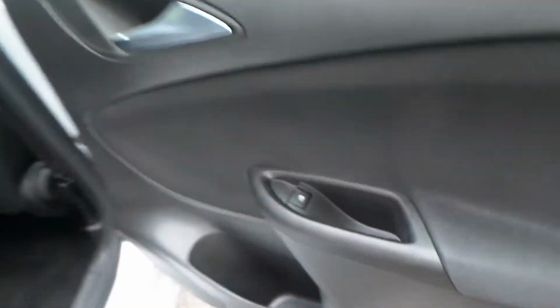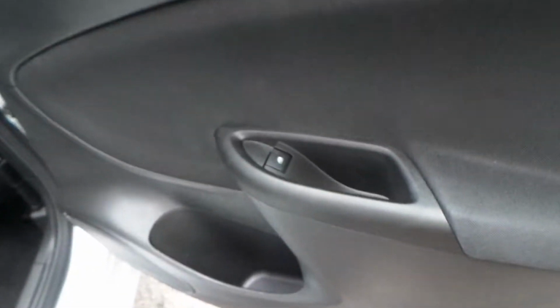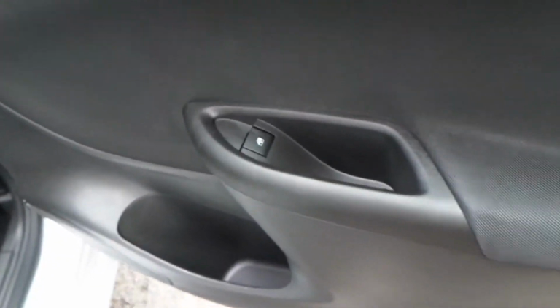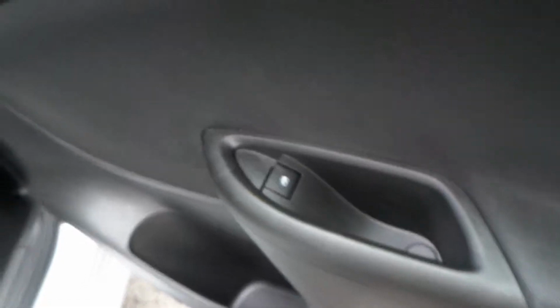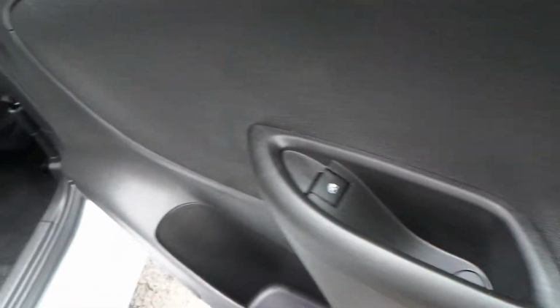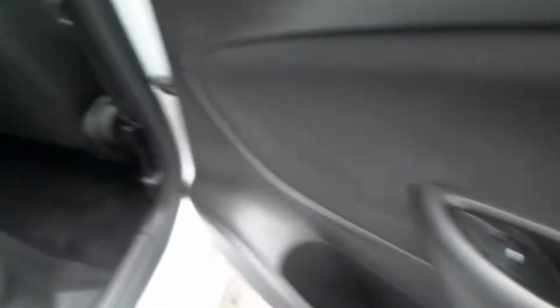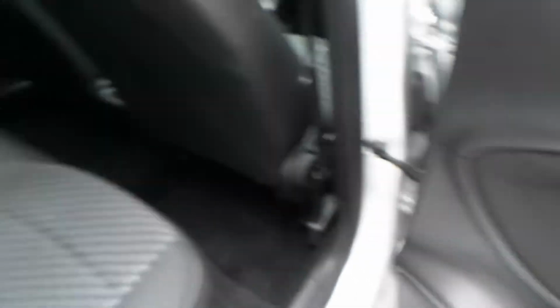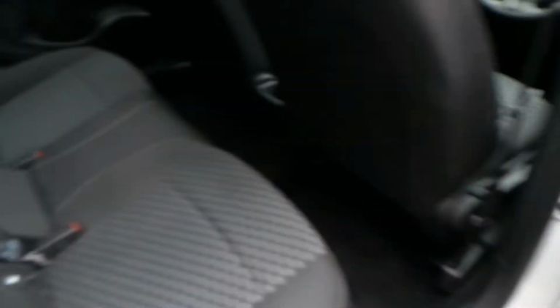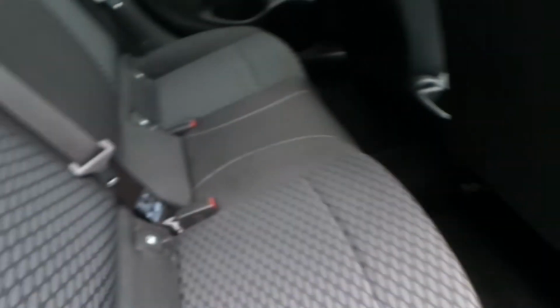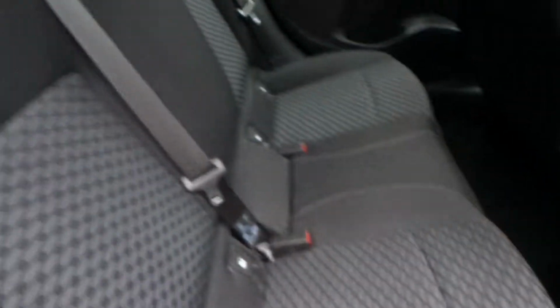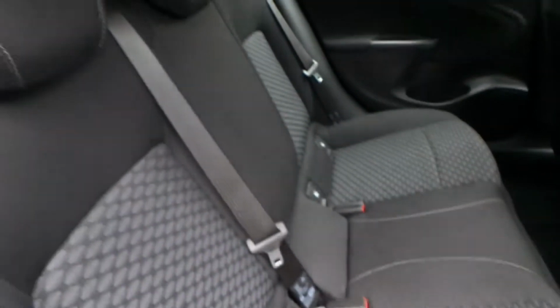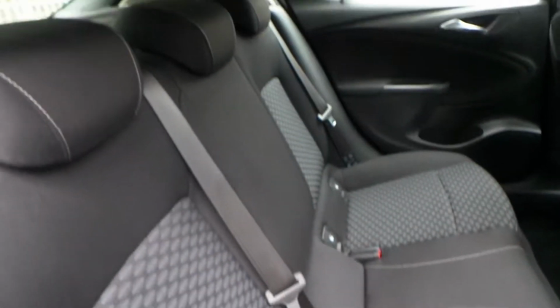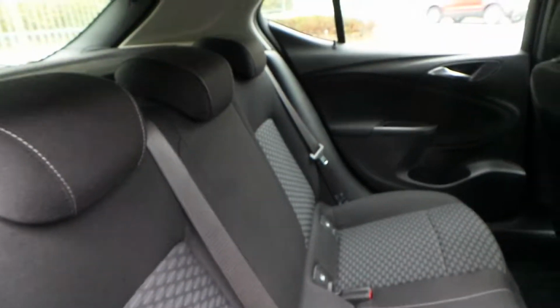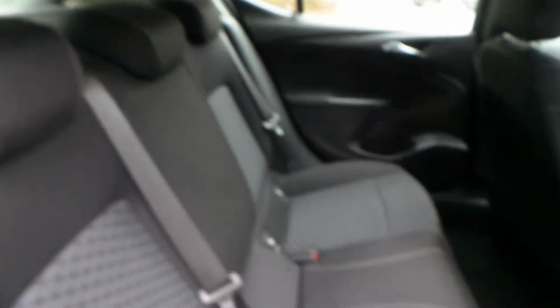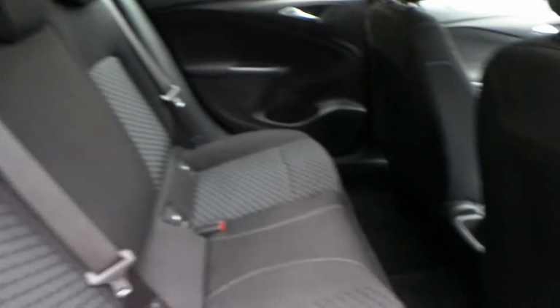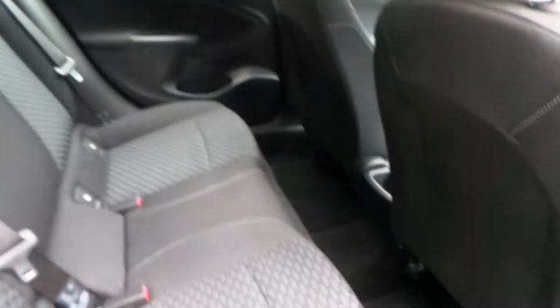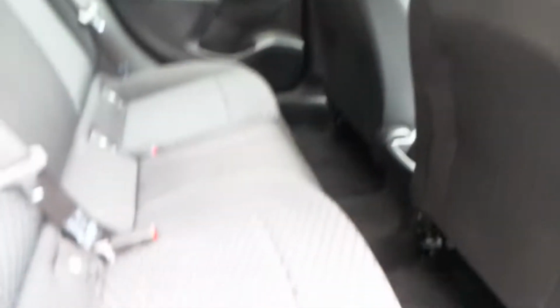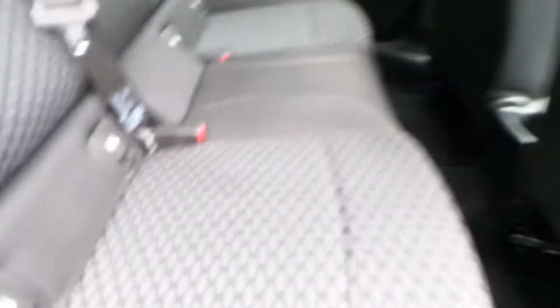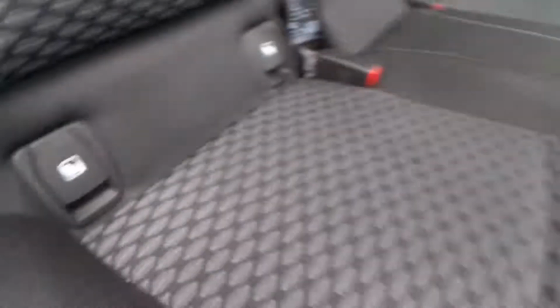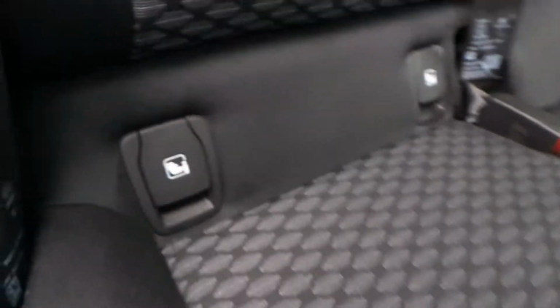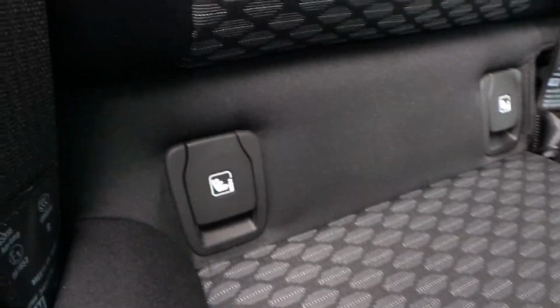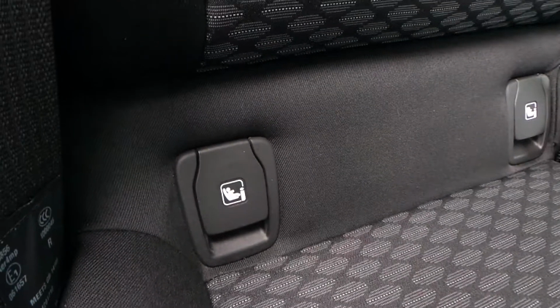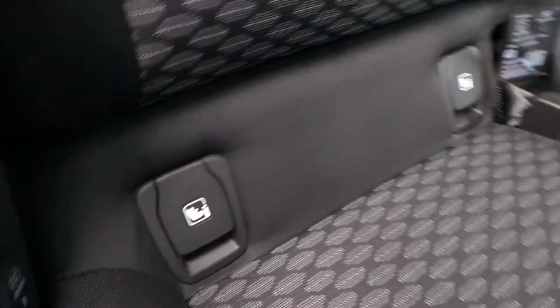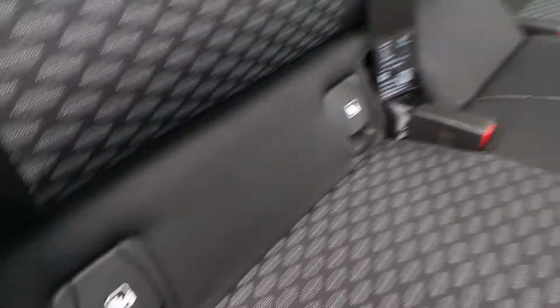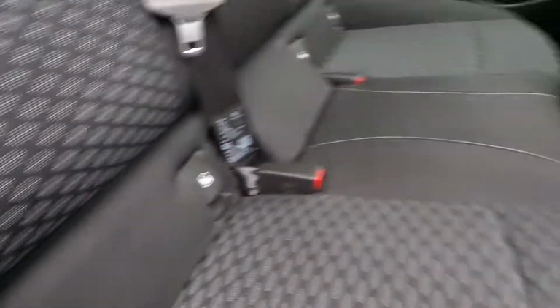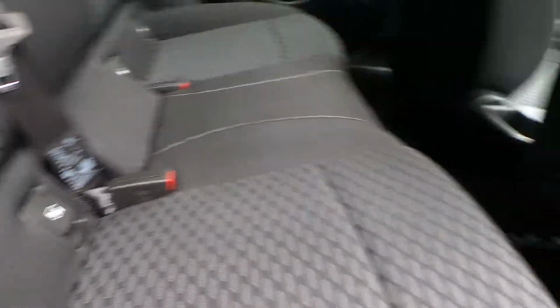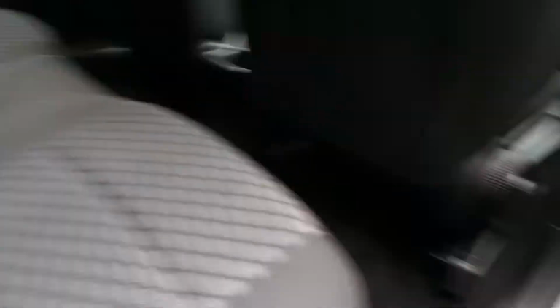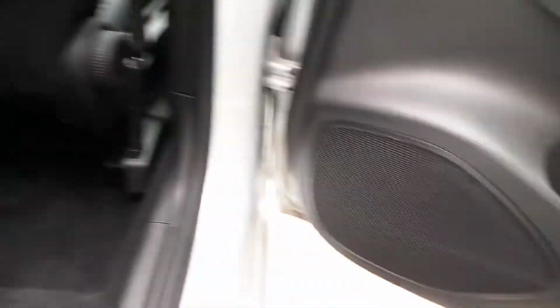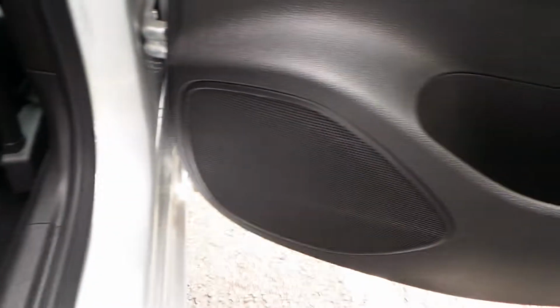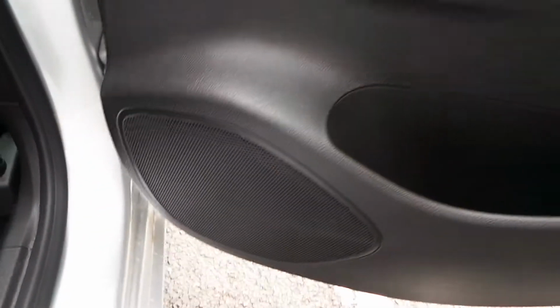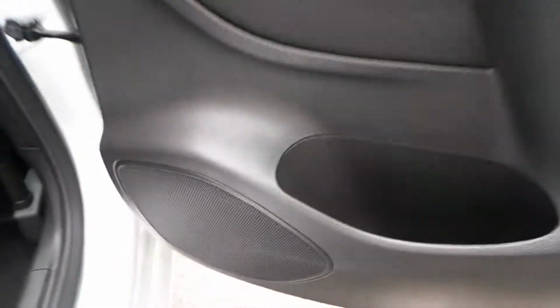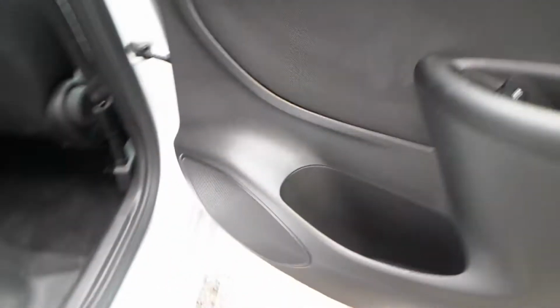Rear electric windows and pockets. Finished in cloth upholstery. ISOFIX is standard down there for your child safety, and rear speakers.